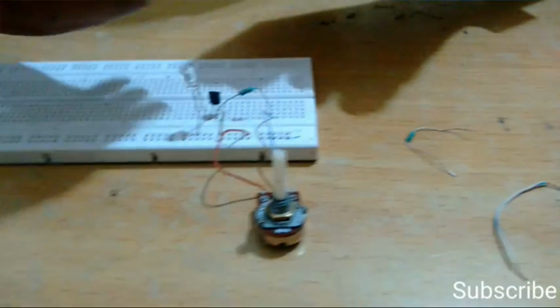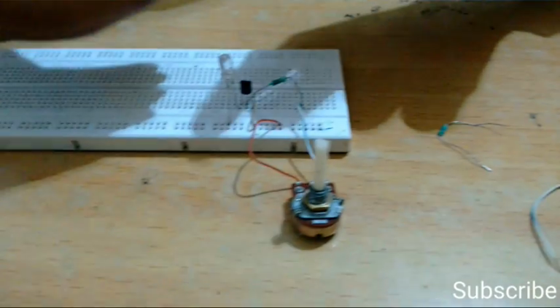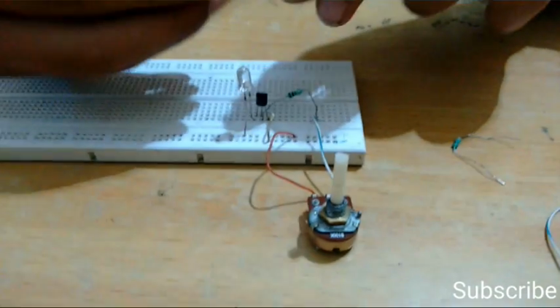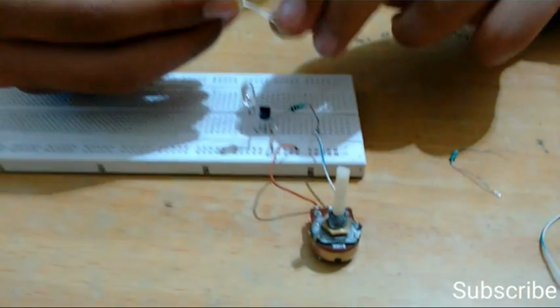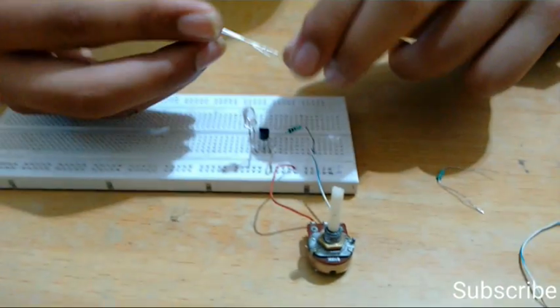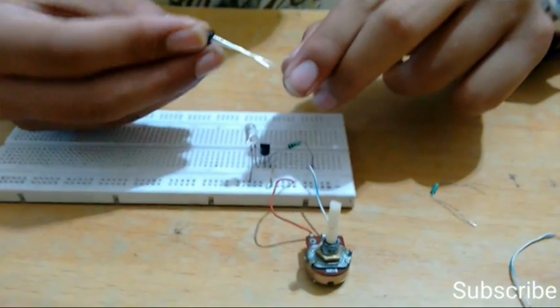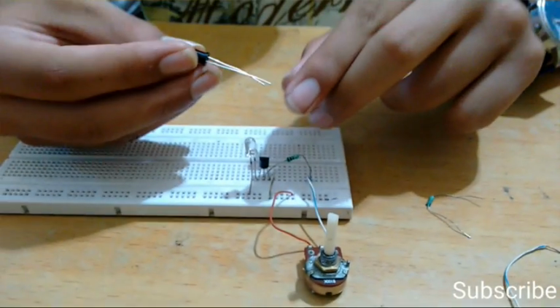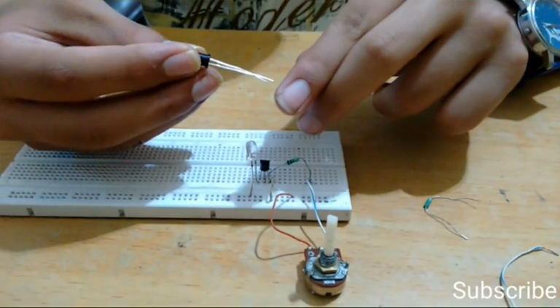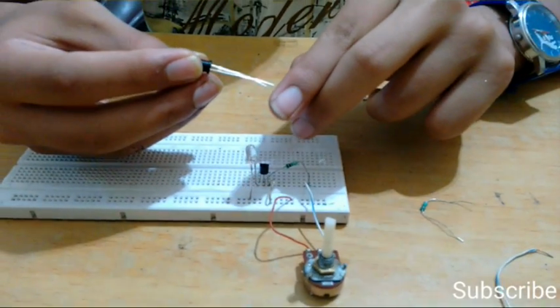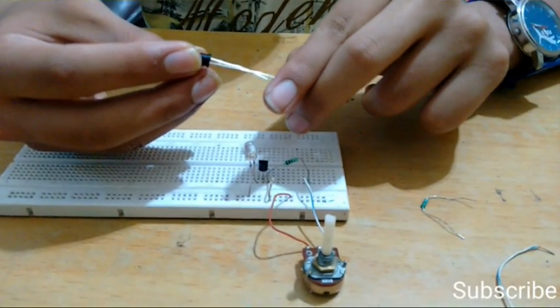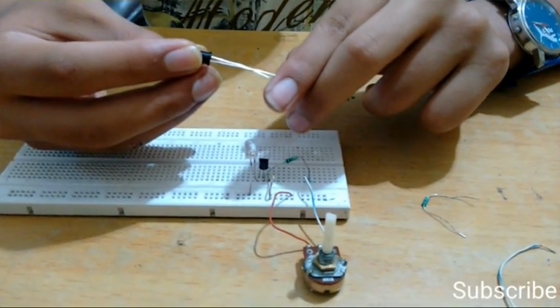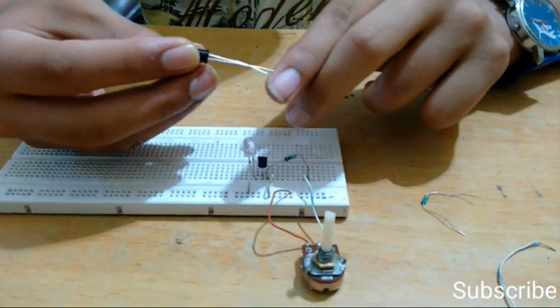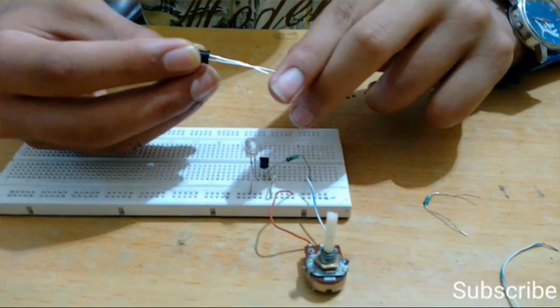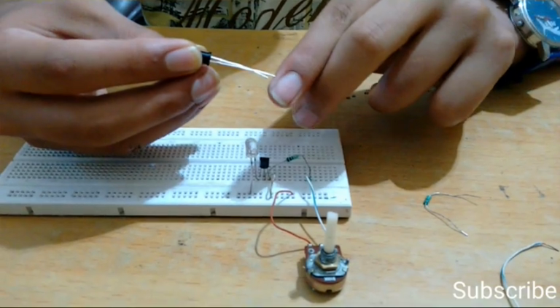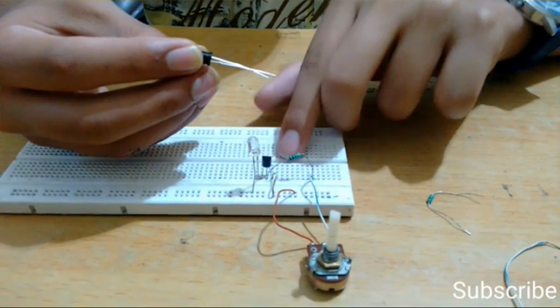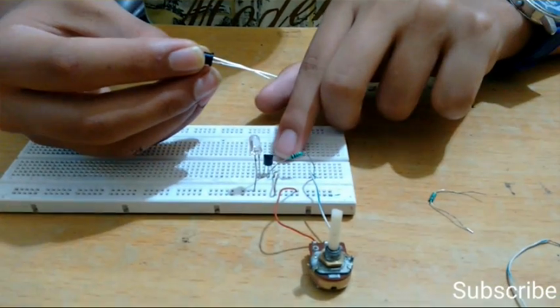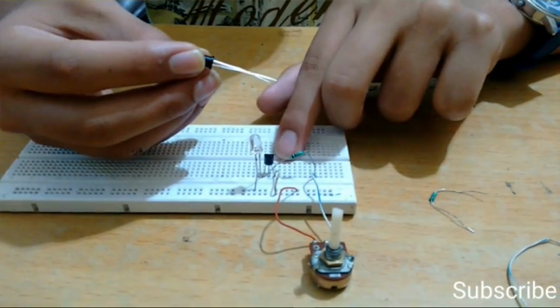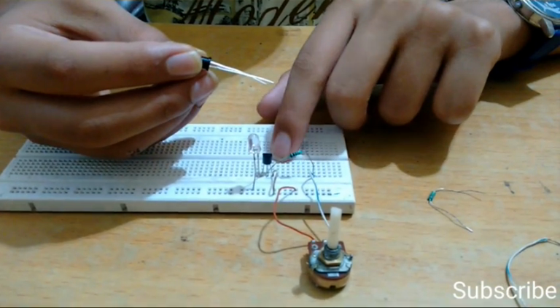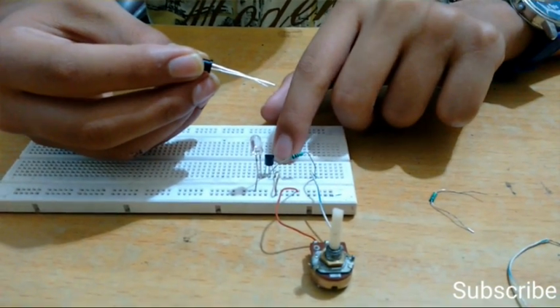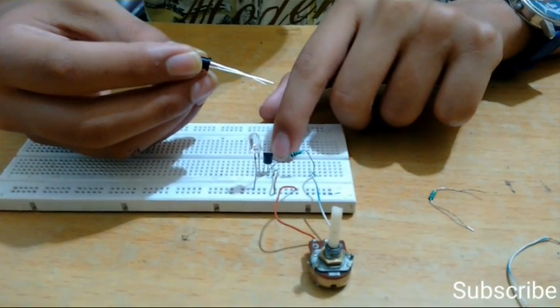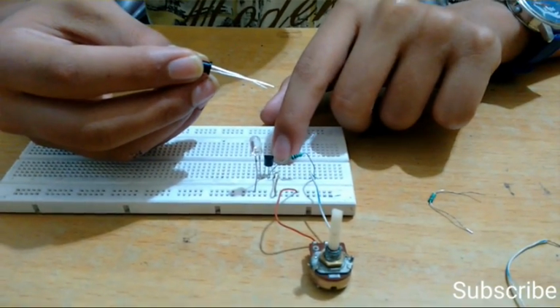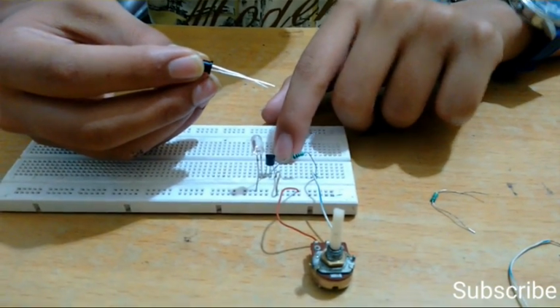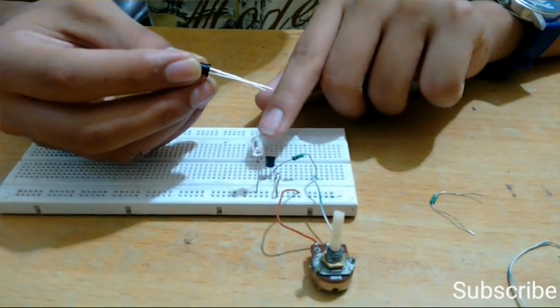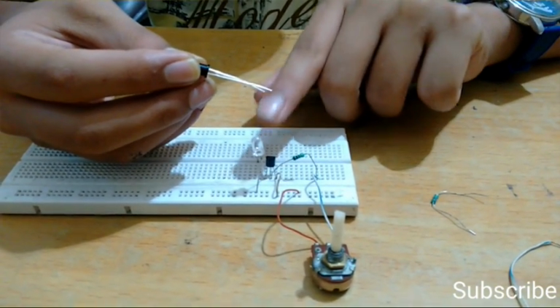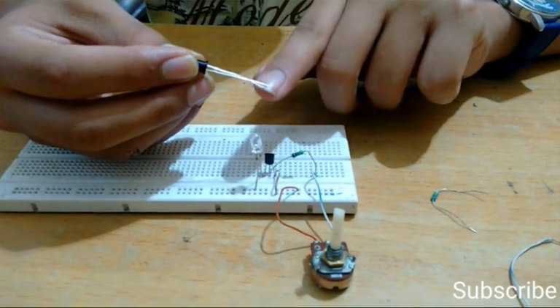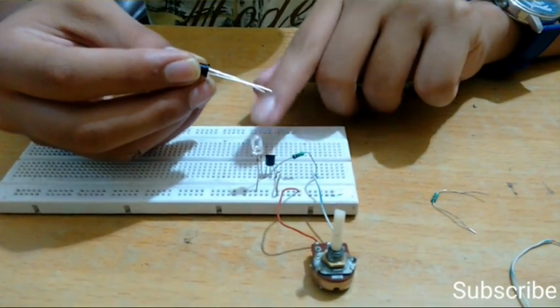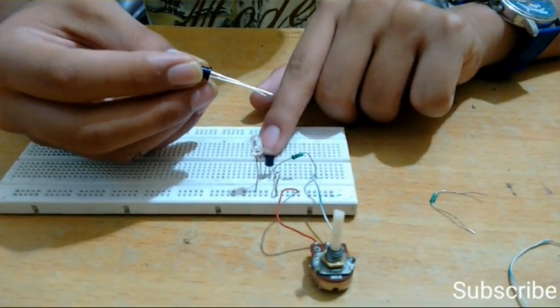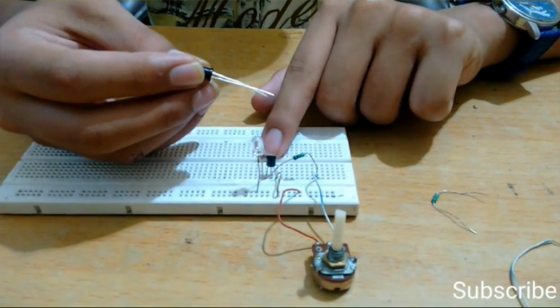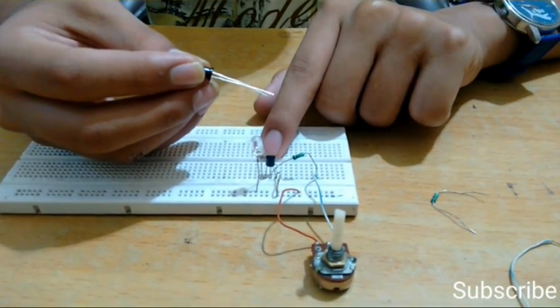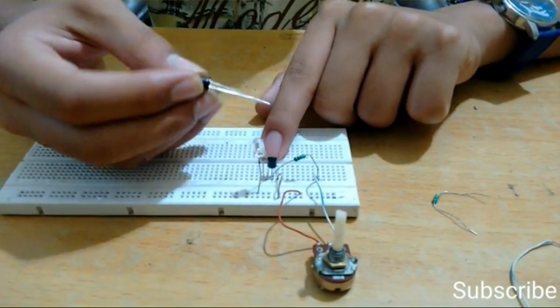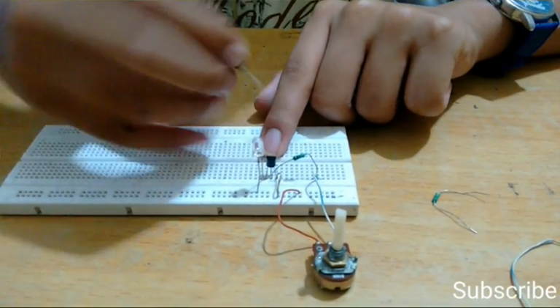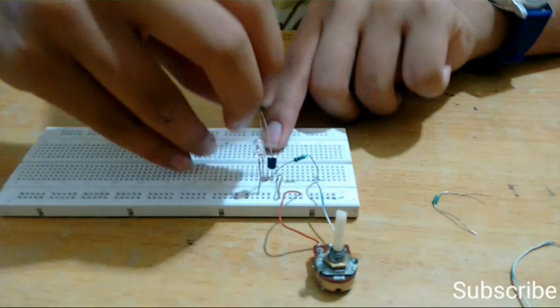Now connect the long terminal of the IR receiver to the collector of the transistor, and the short terminal to the base of the transistor.